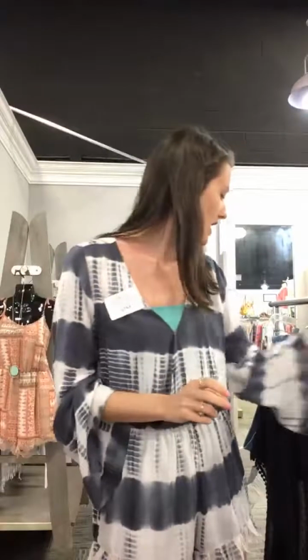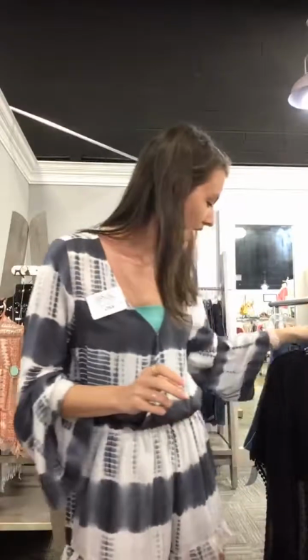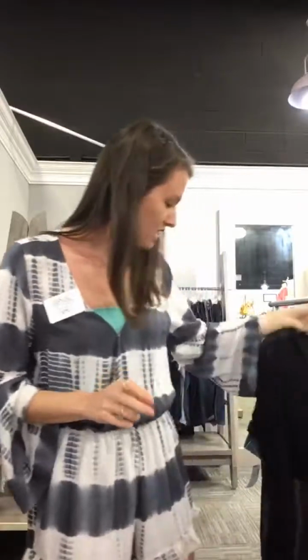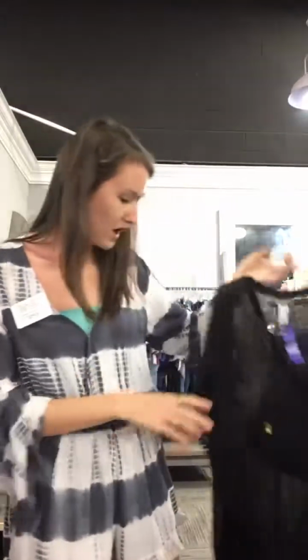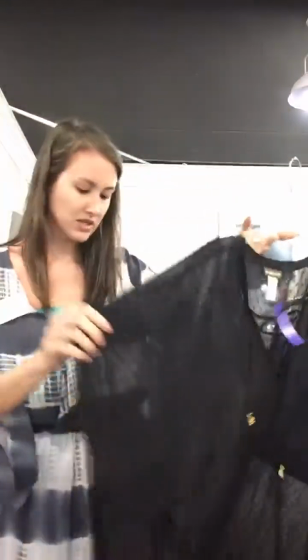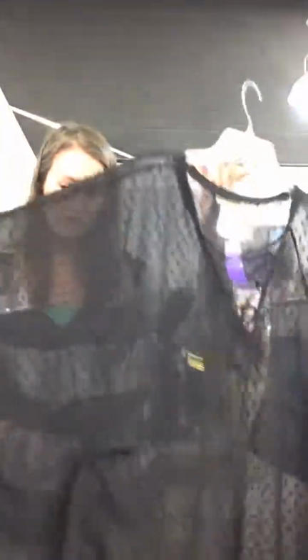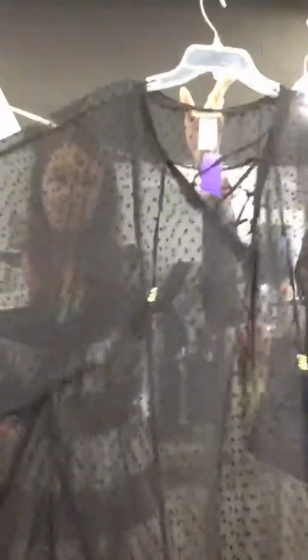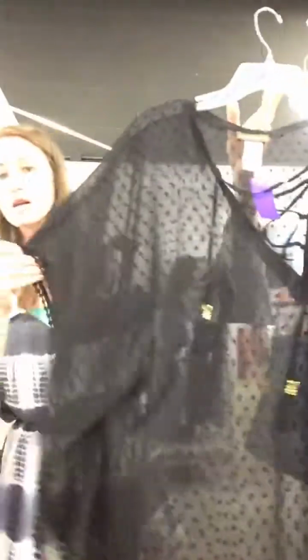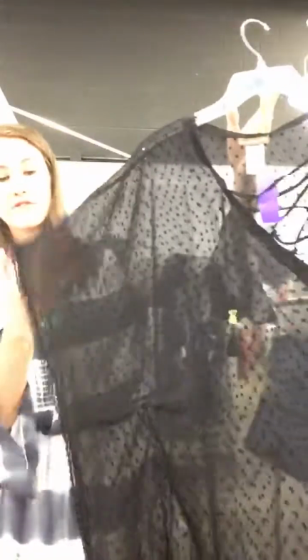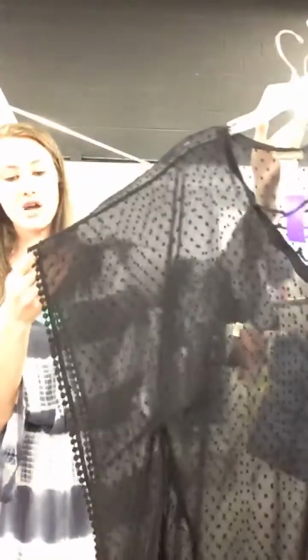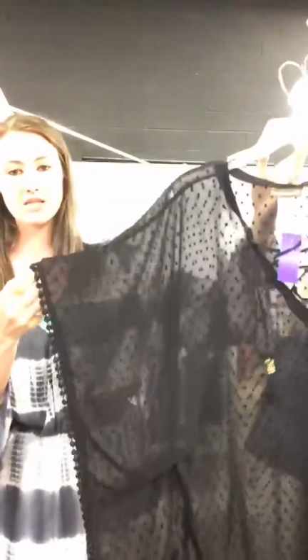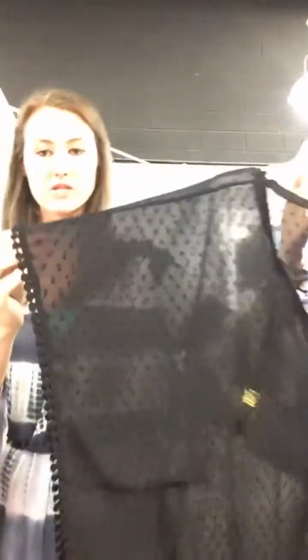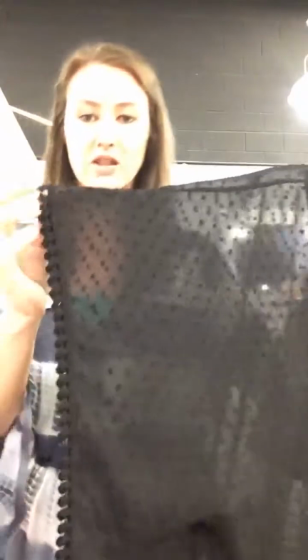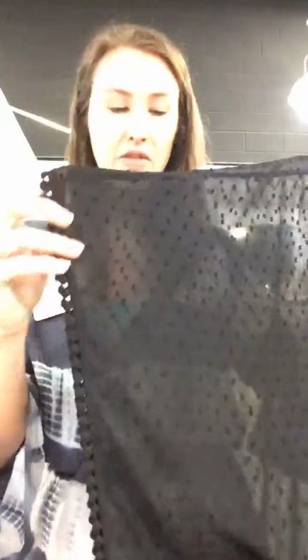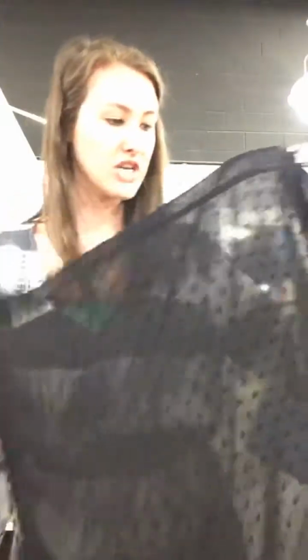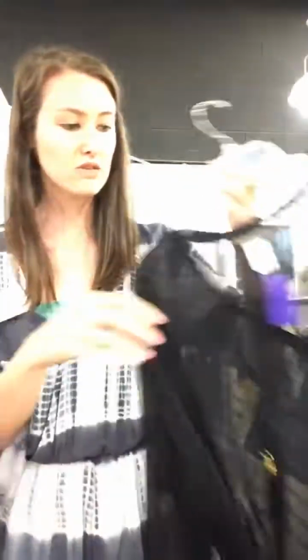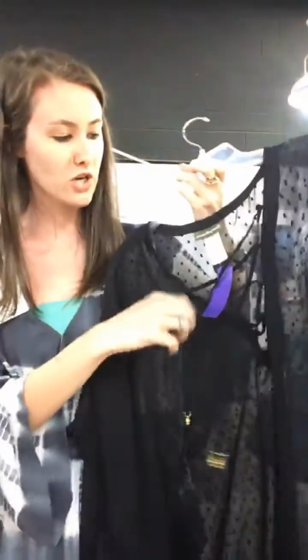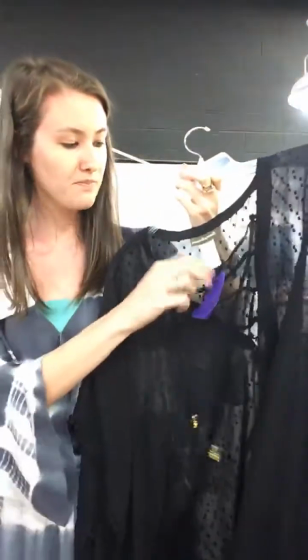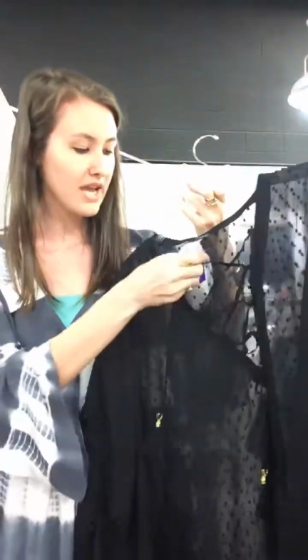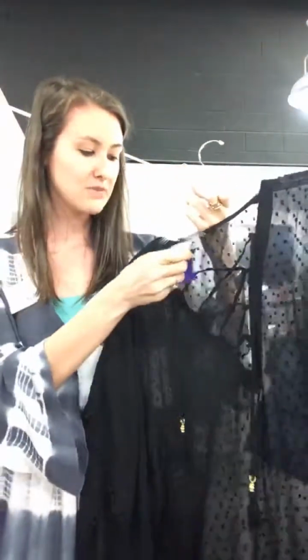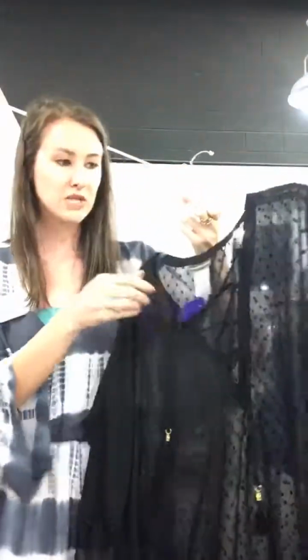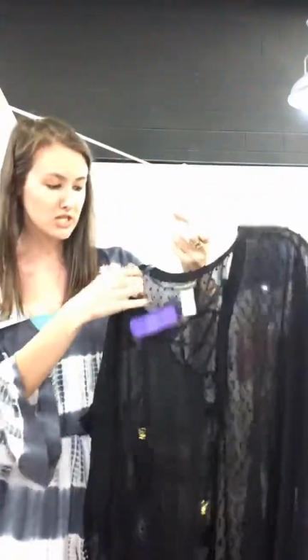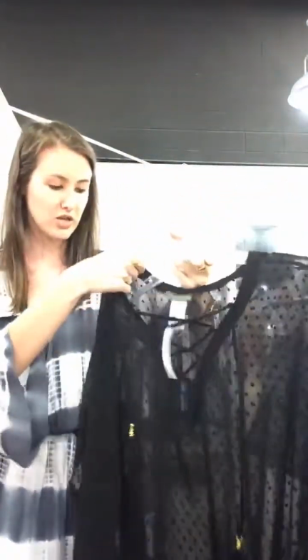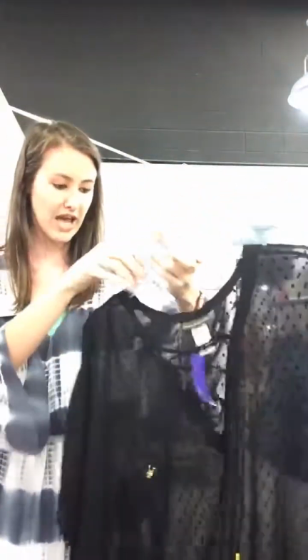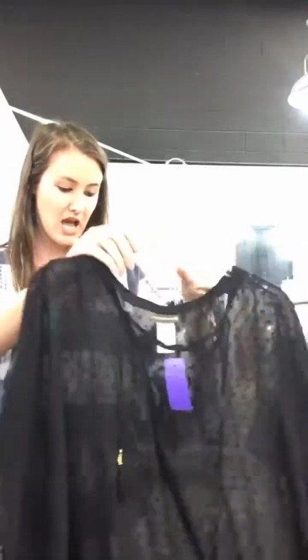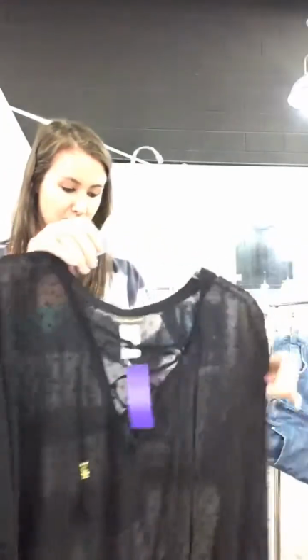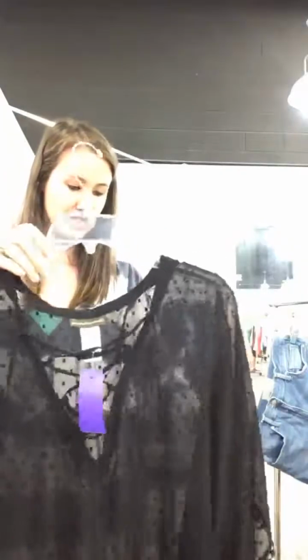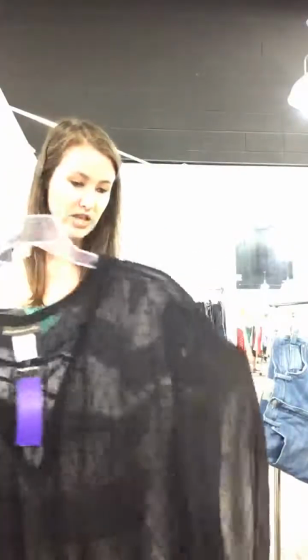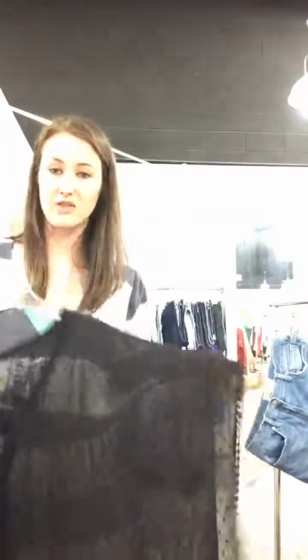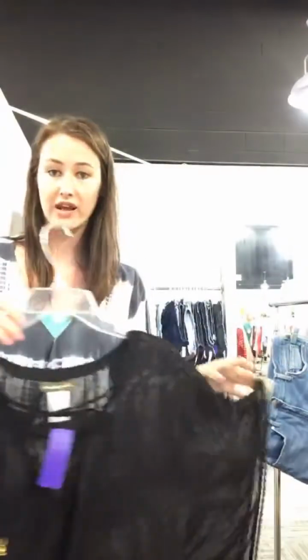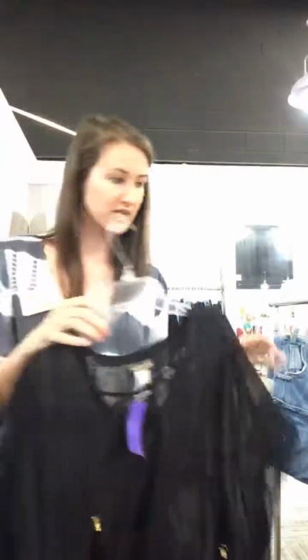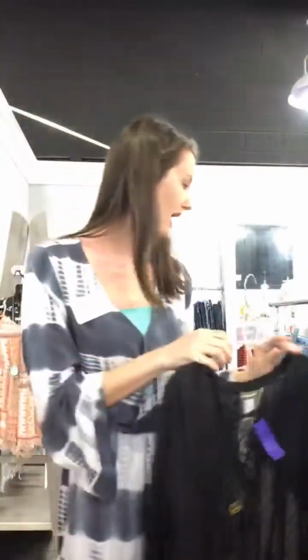We have a Tommy Bahama cover-up — love this top. It has cute little detailing on the edges and a little crisscross top. It's a small and it's only $32 today. Perfect for just hanging out at the lake or anything like that.